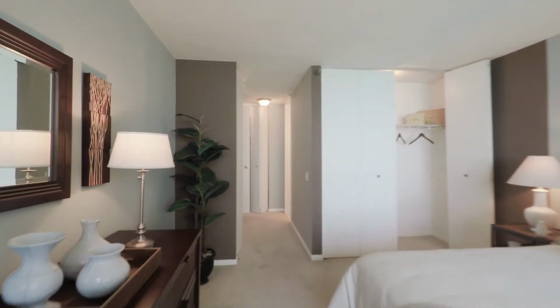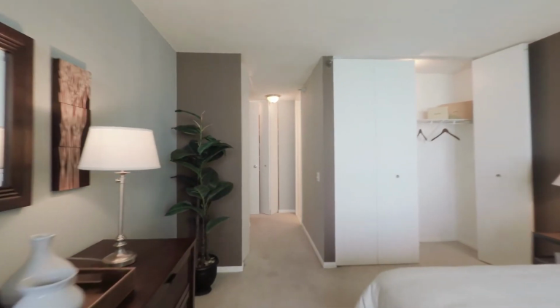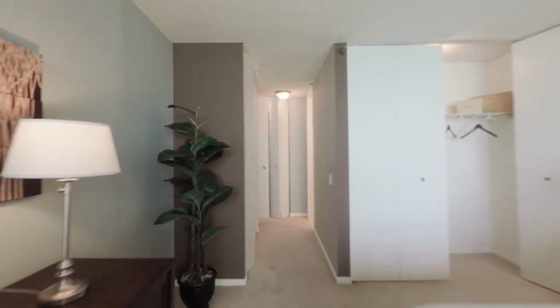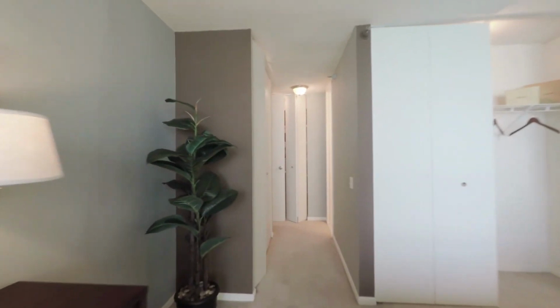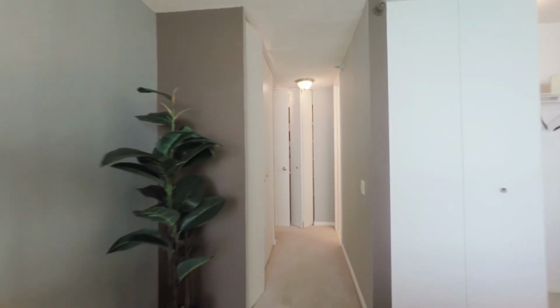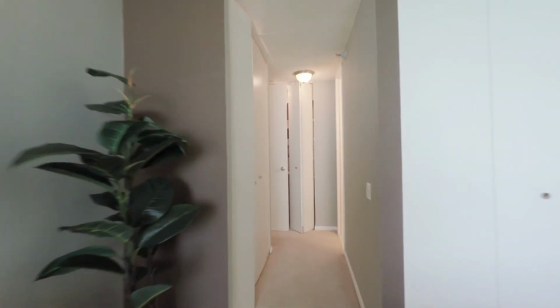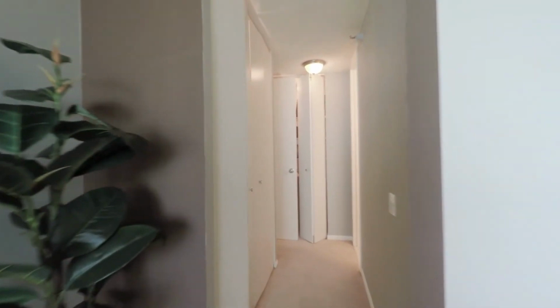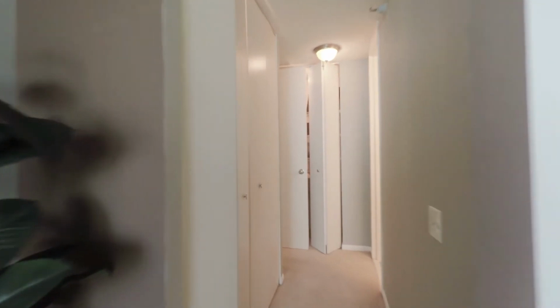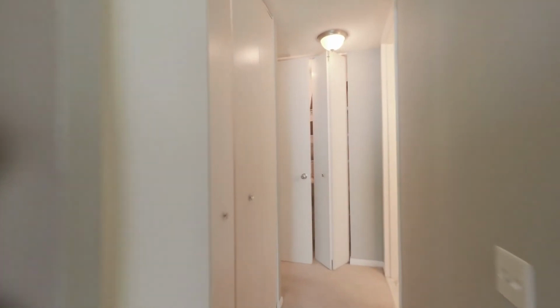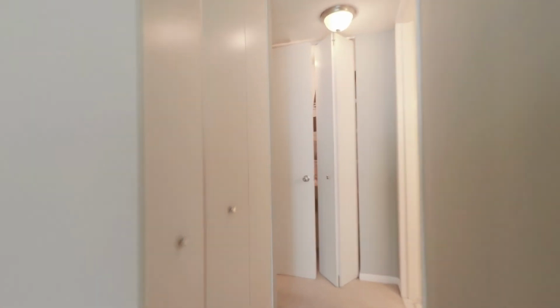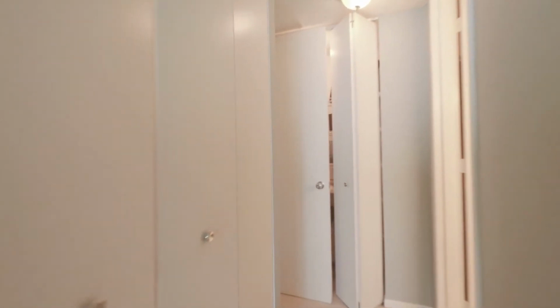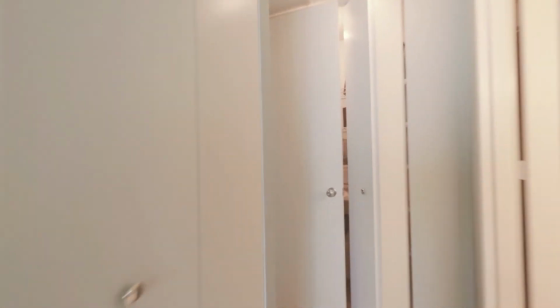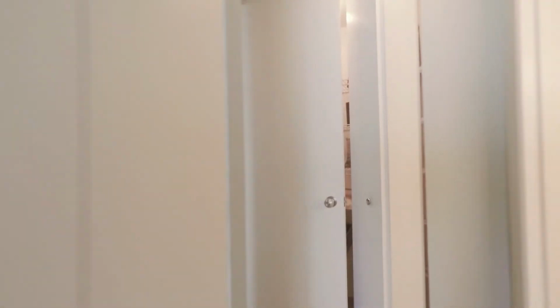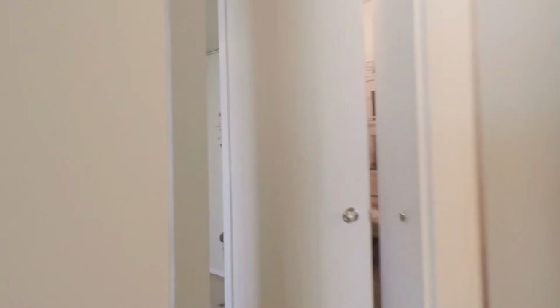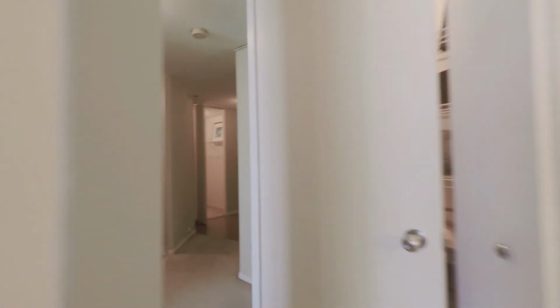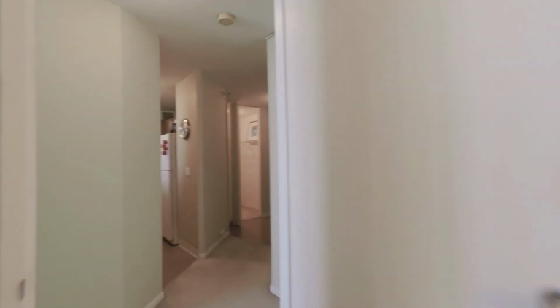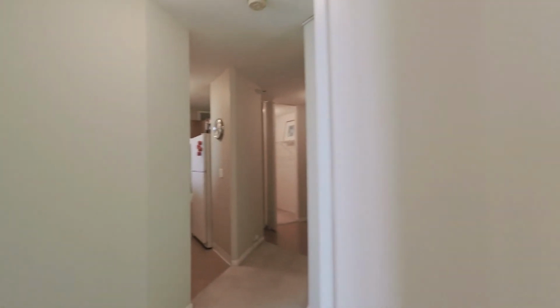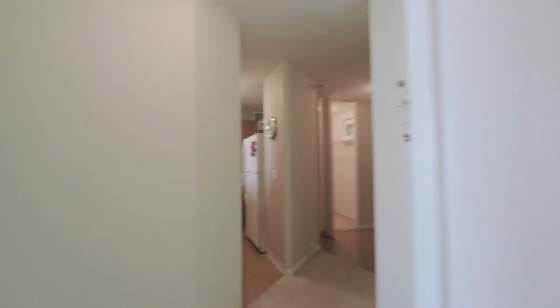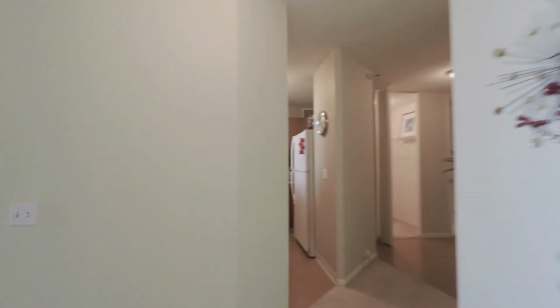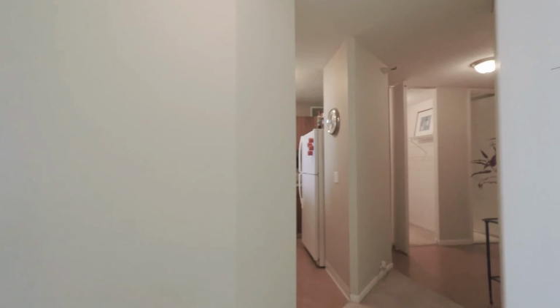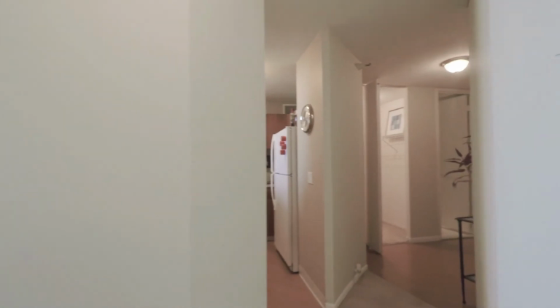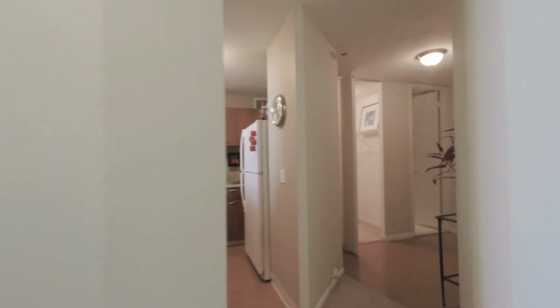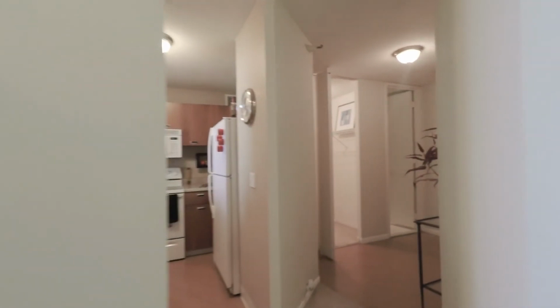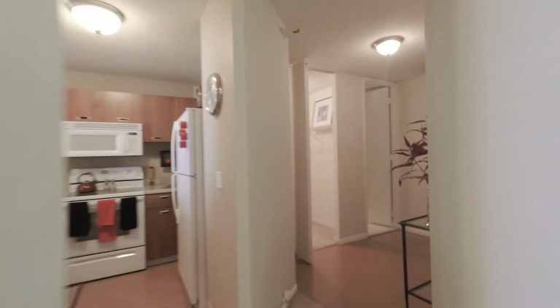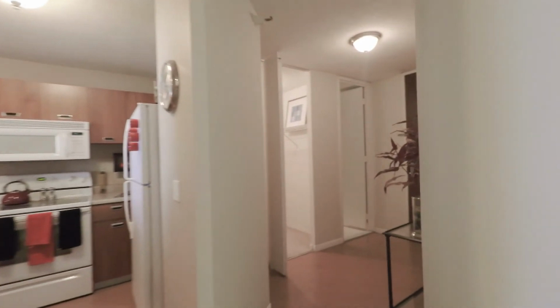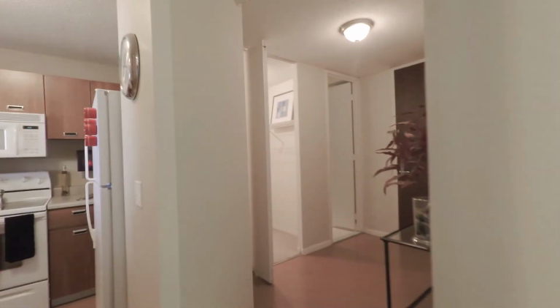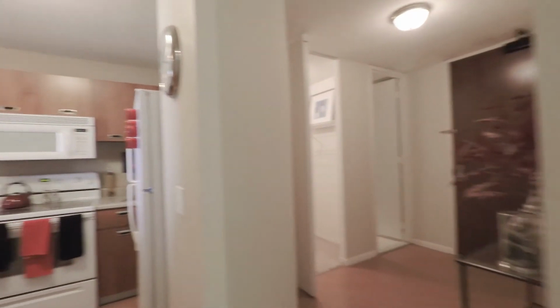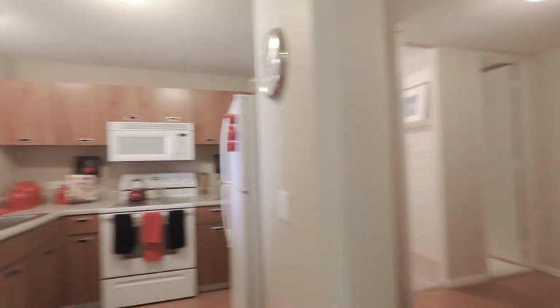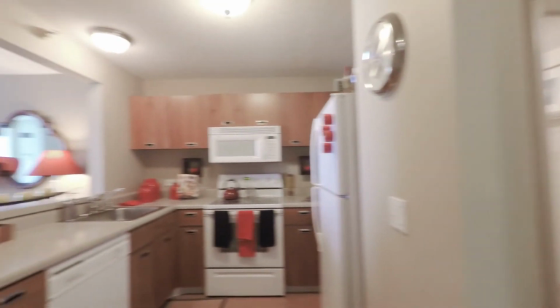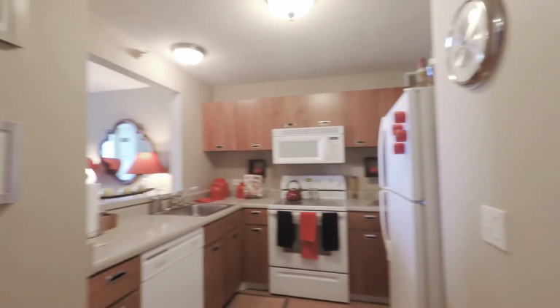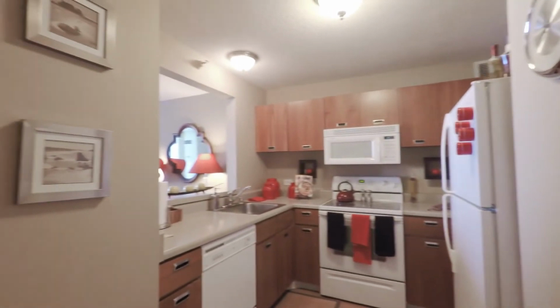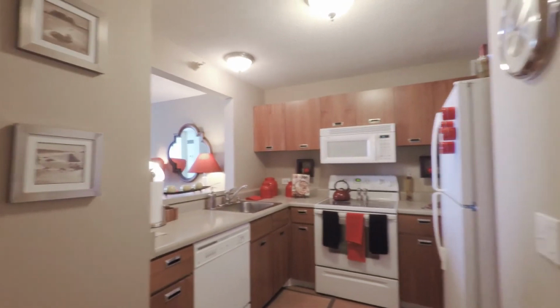There's a third closet in the bedroom. Overall, this unit has great storage space — it's a place that you can feel comfortable in for a while. Heading out, back towards the hallway, and again, it's a great unit.